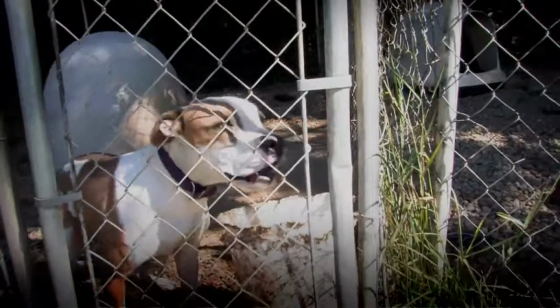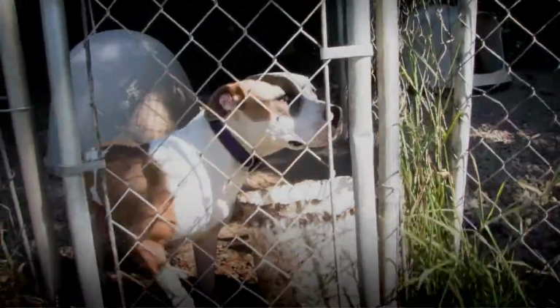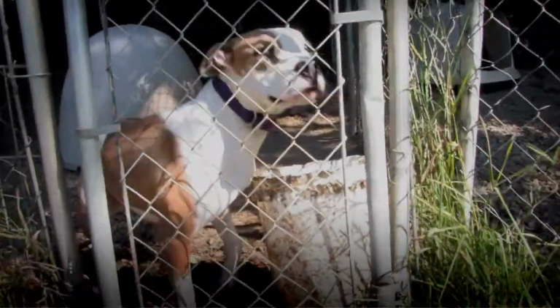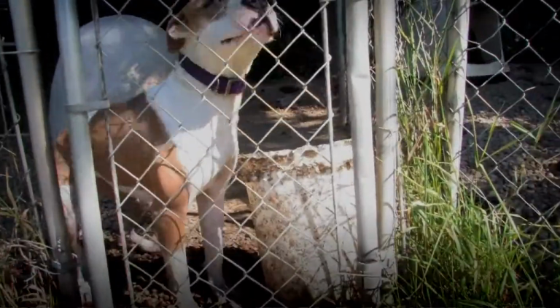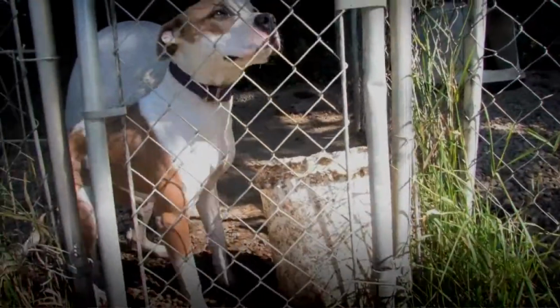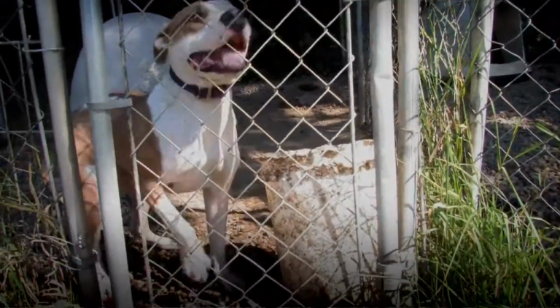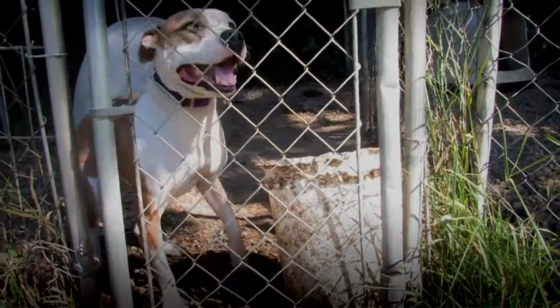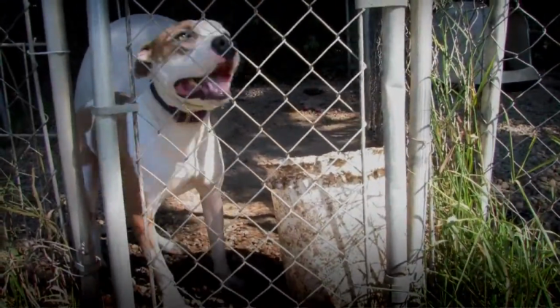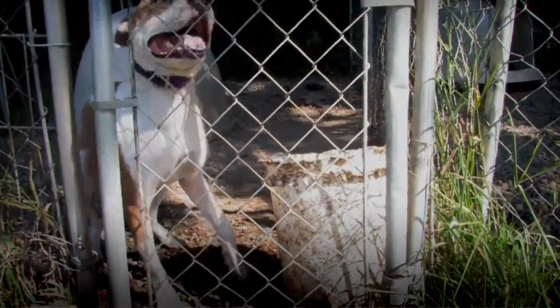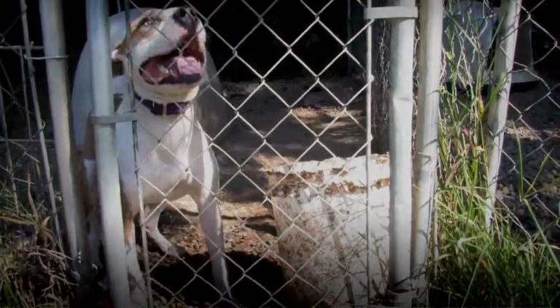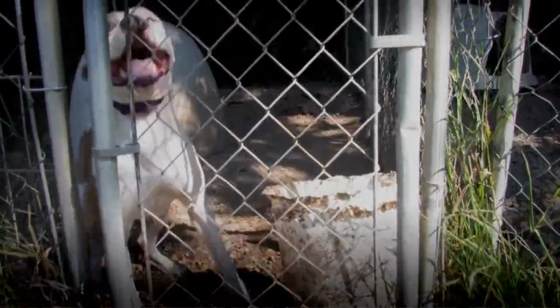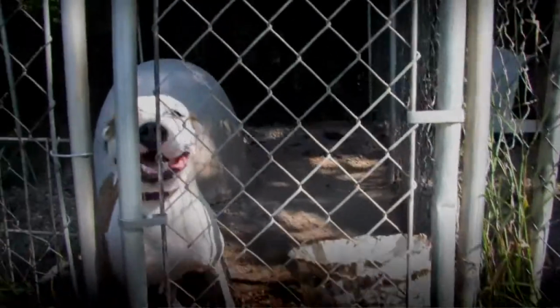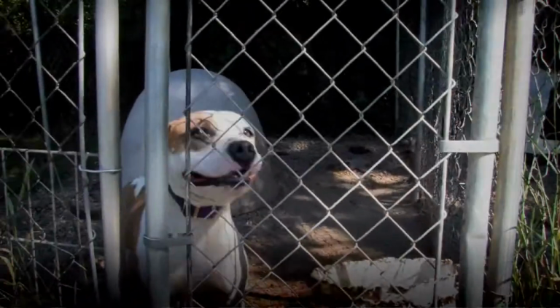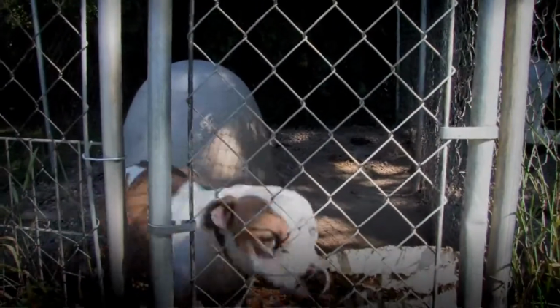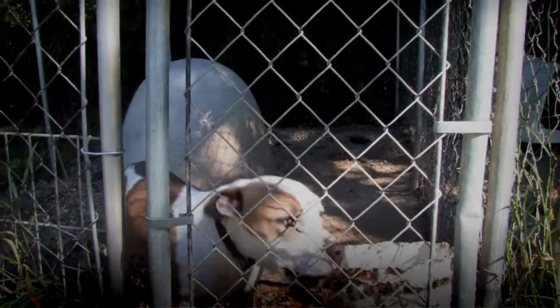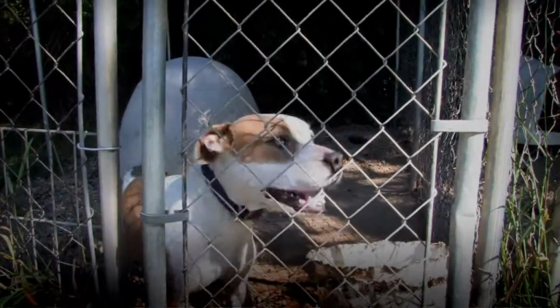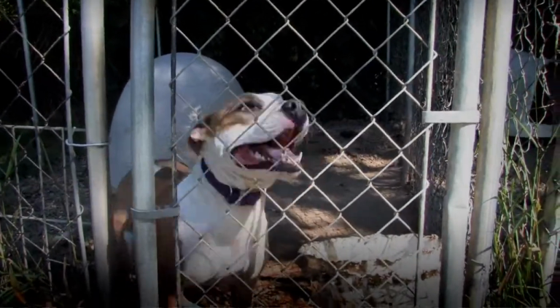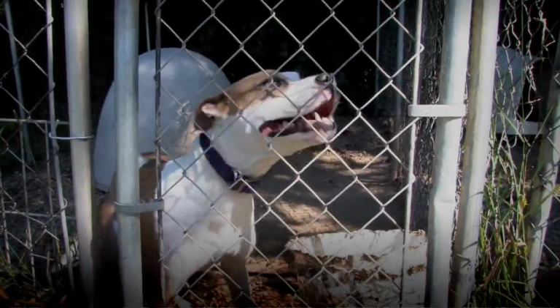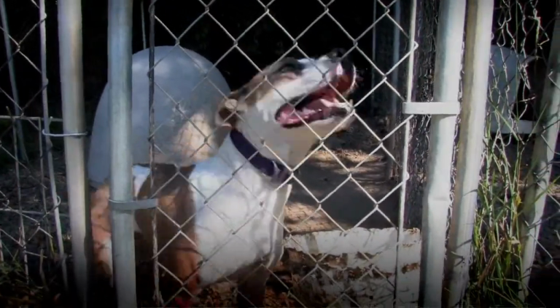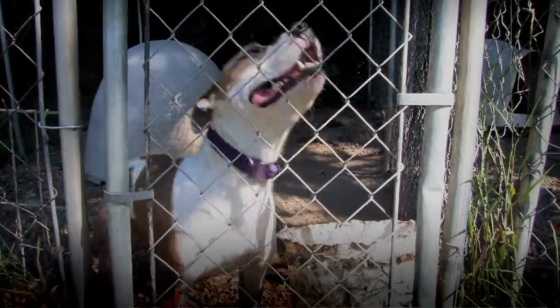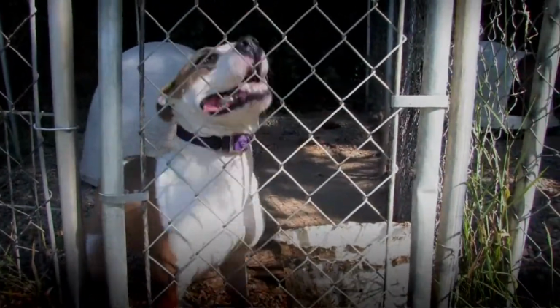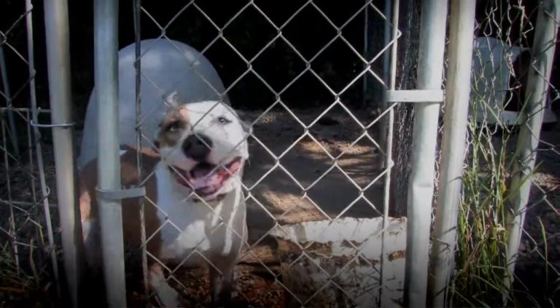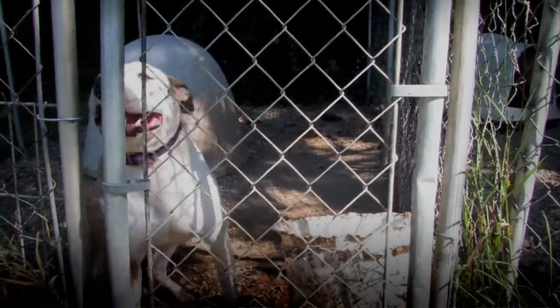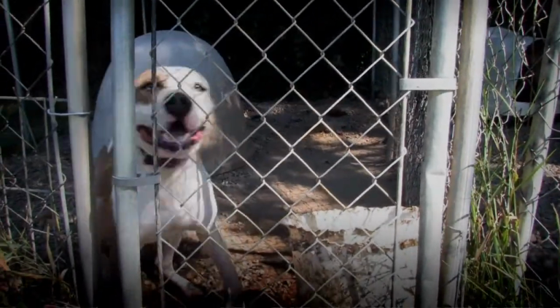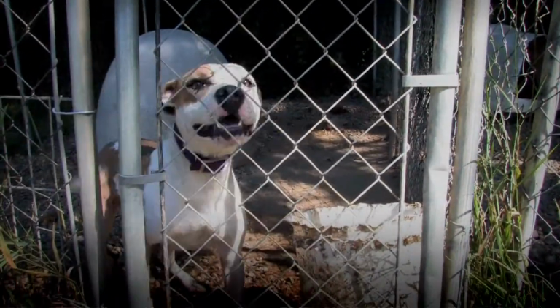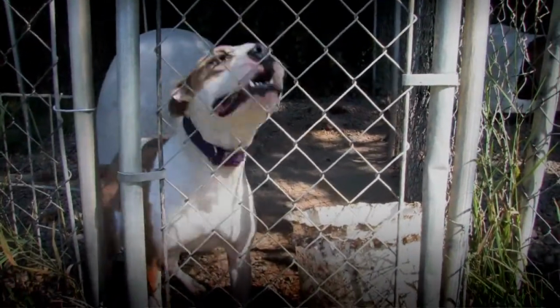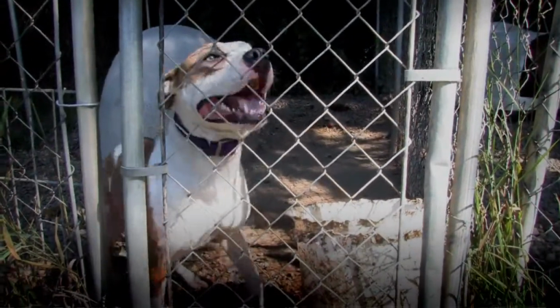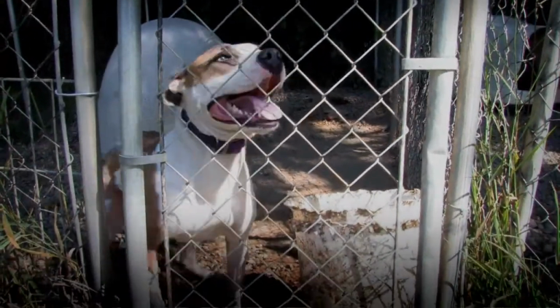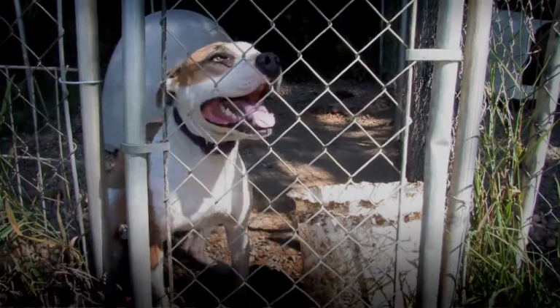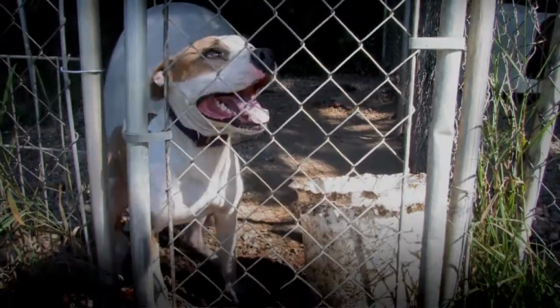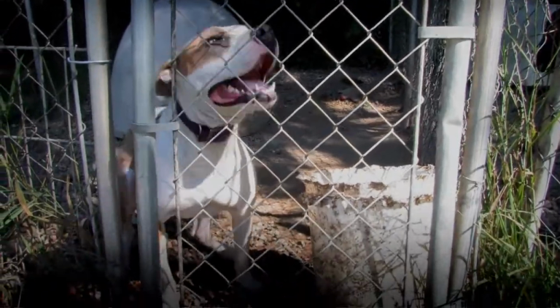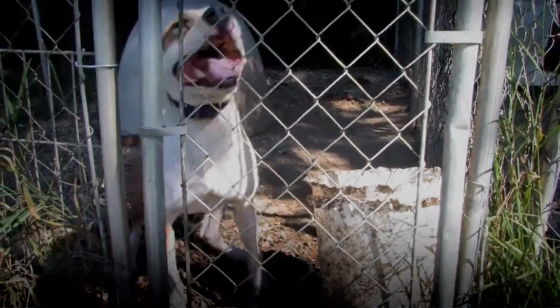The first thing we do is approach the animal at their cage with a very neutral posture and see what kind of reaction we get from them — do they have any barrier frustration, any territorial issues, or anything like that.